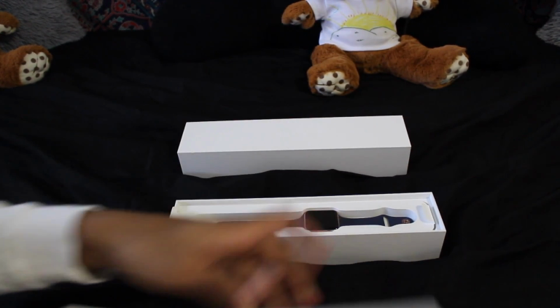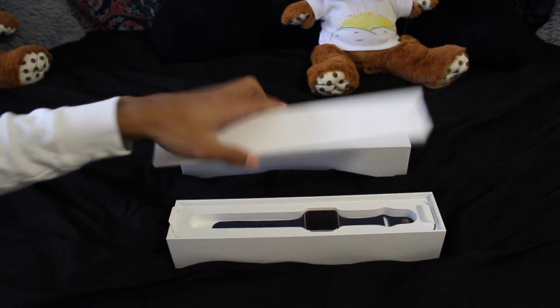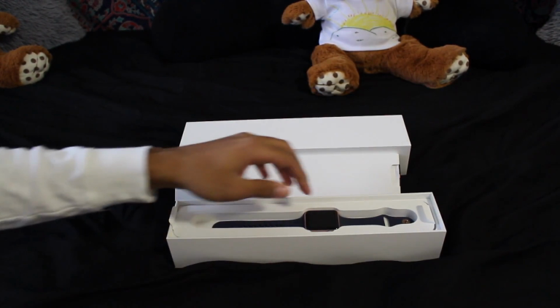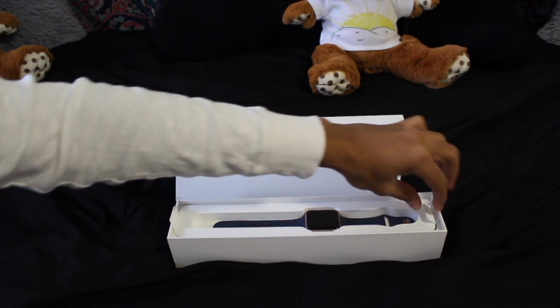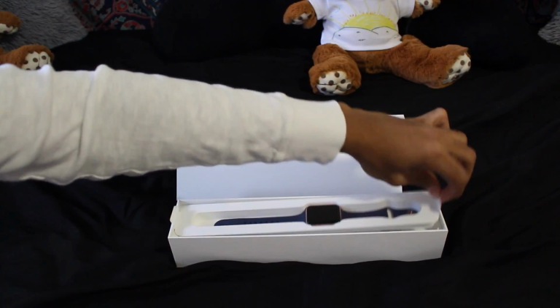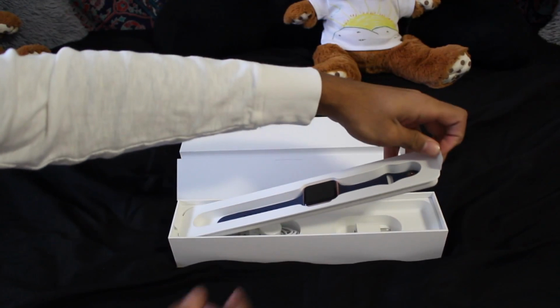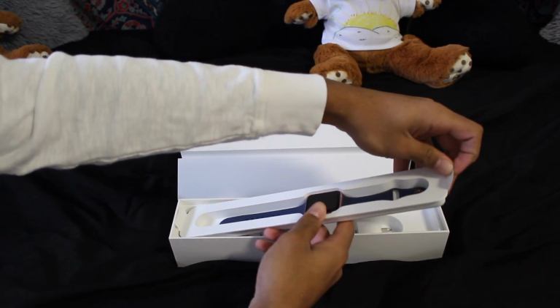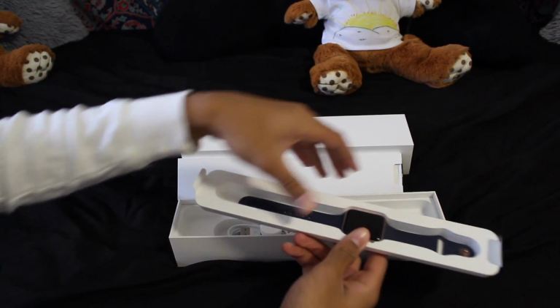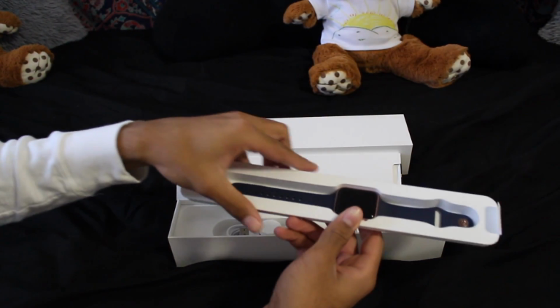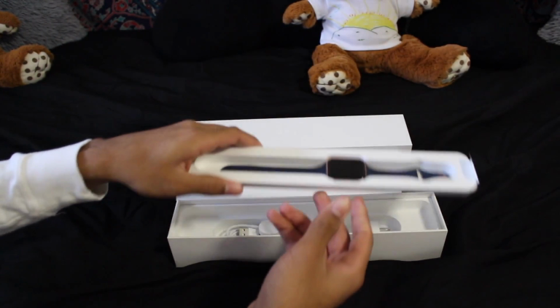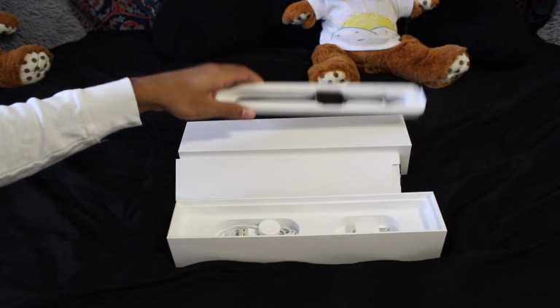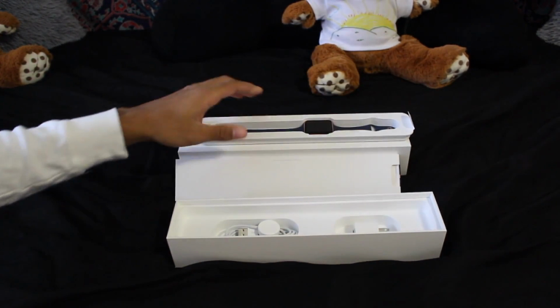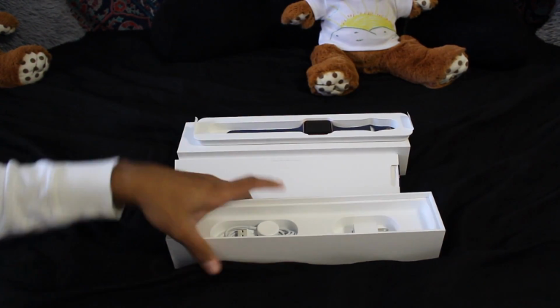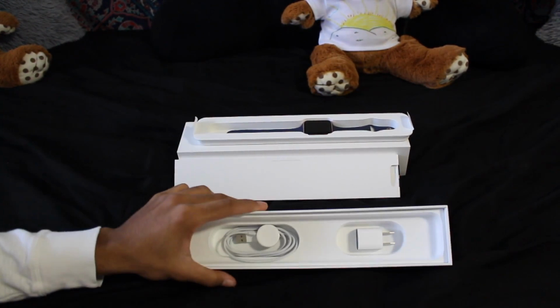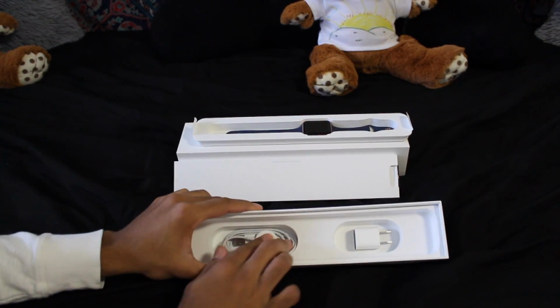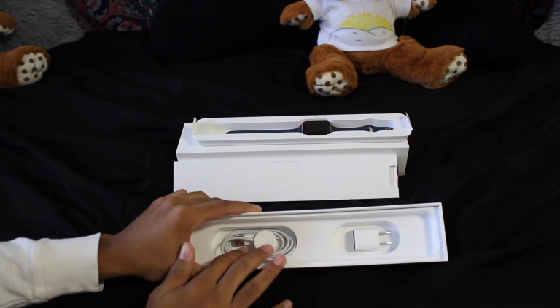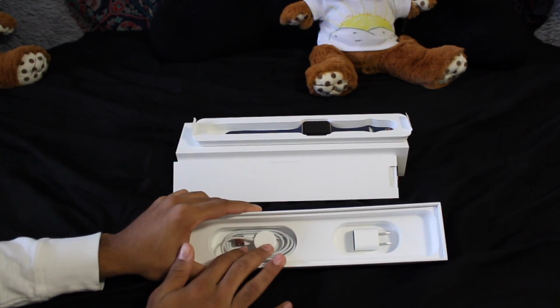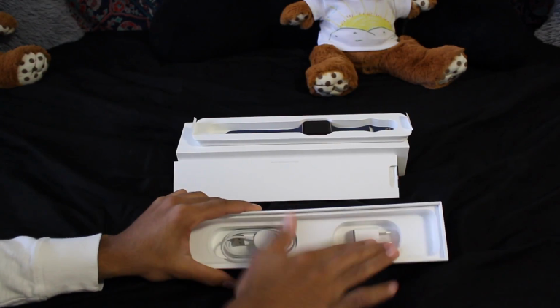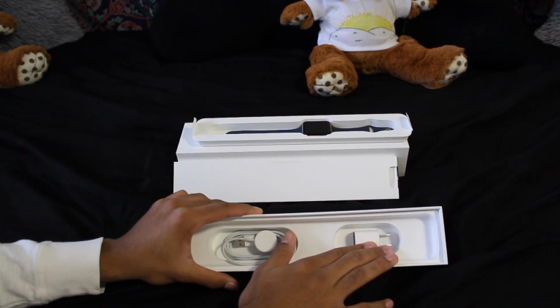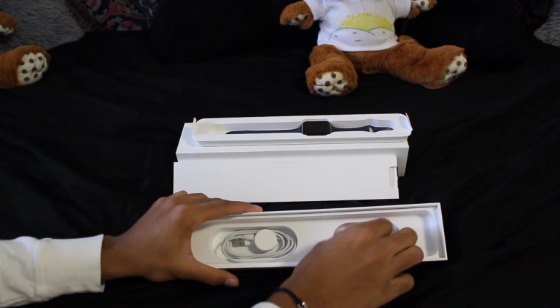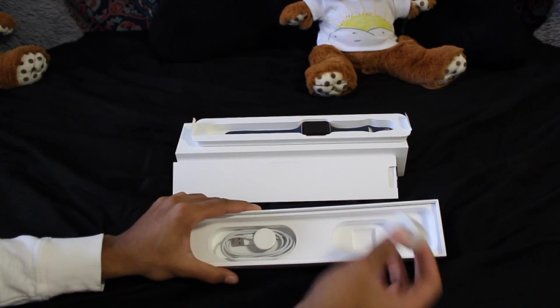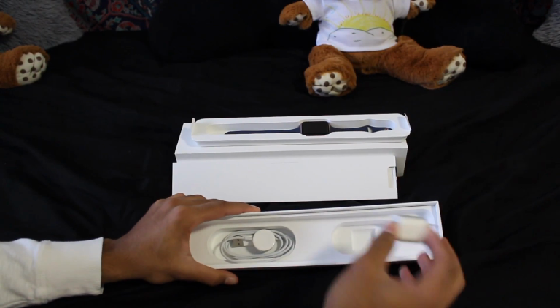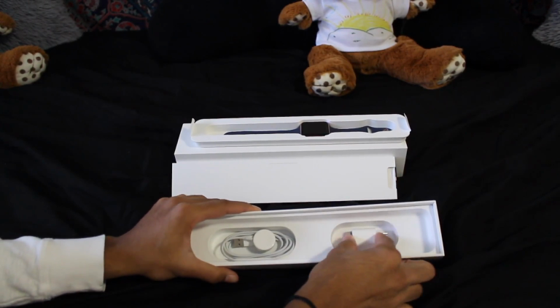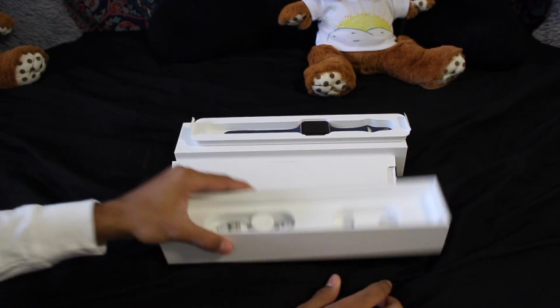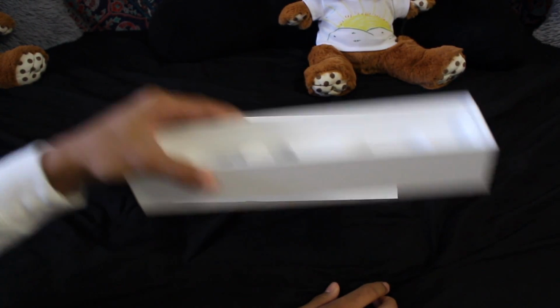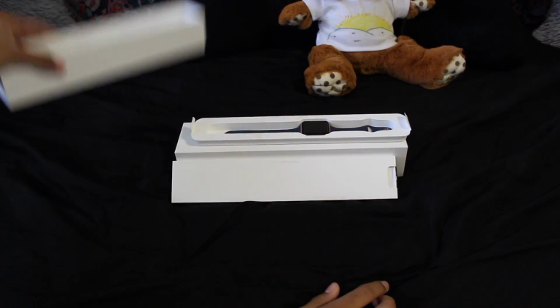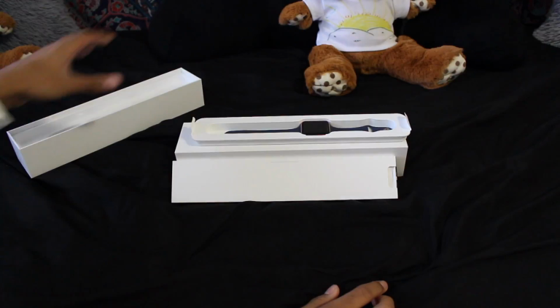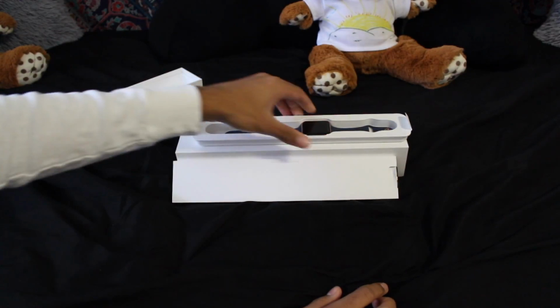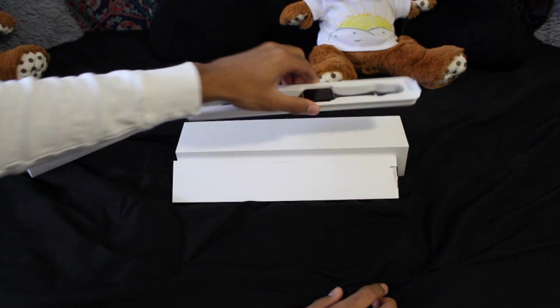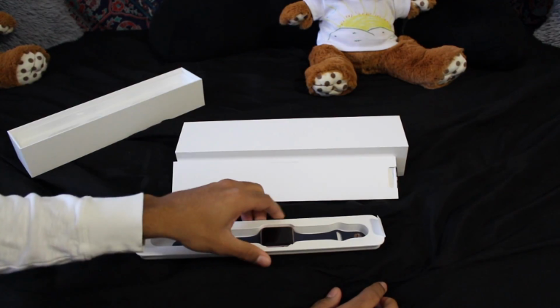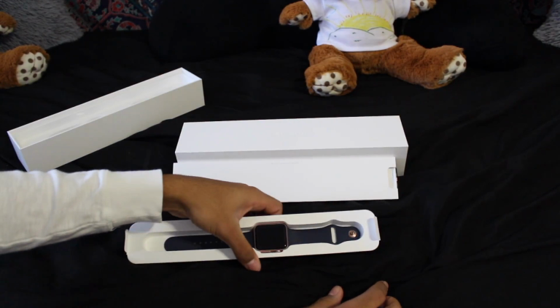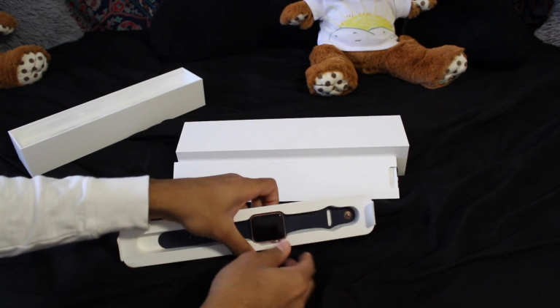So after that you just put it here on the side and take this out, and here you will see the charger and the port — so yeah, as usual. And here is the Apple Watch, guys!